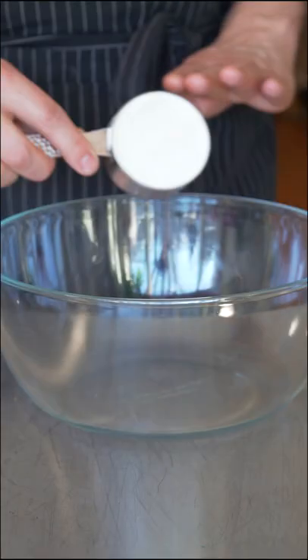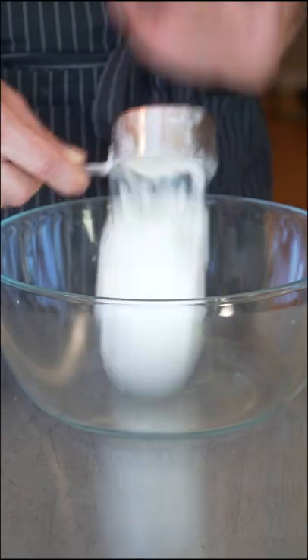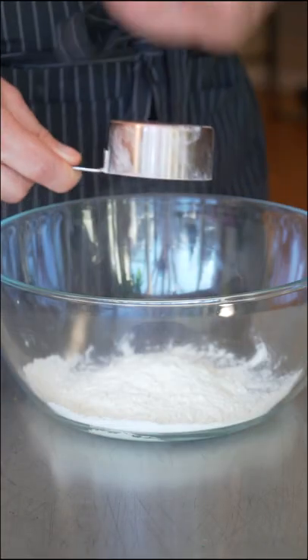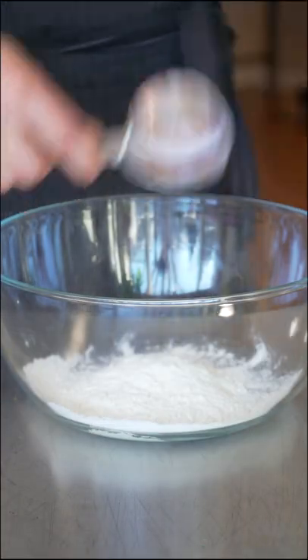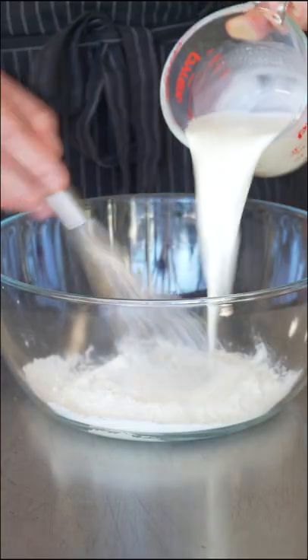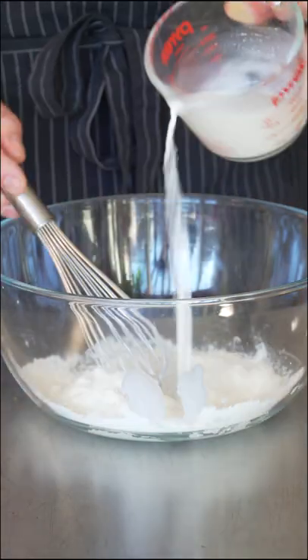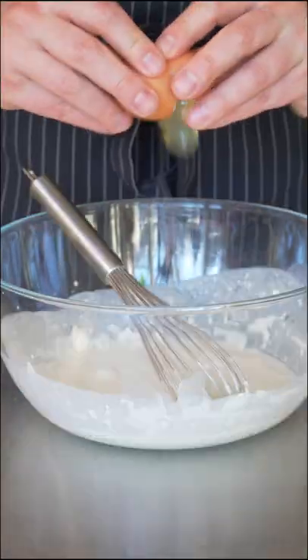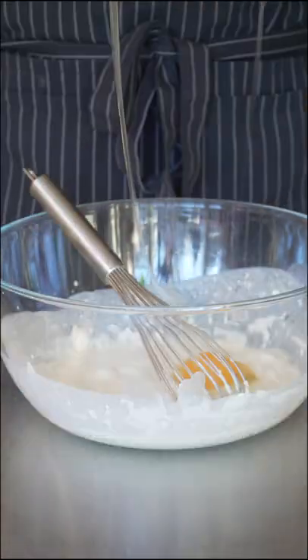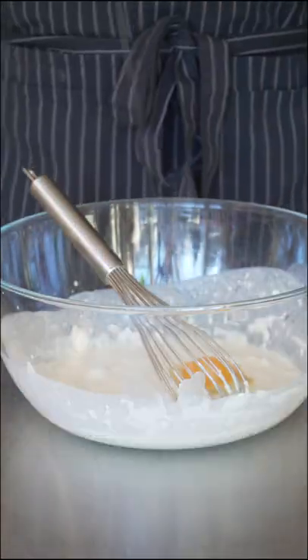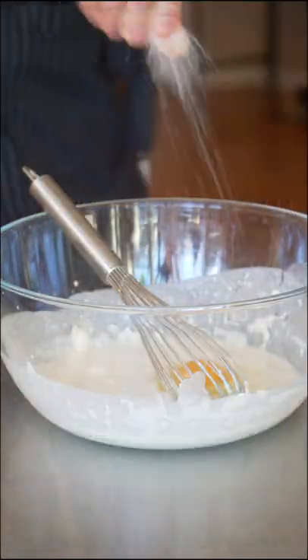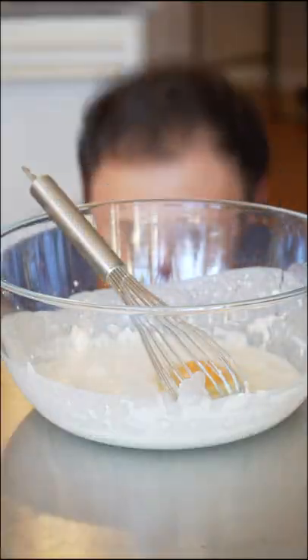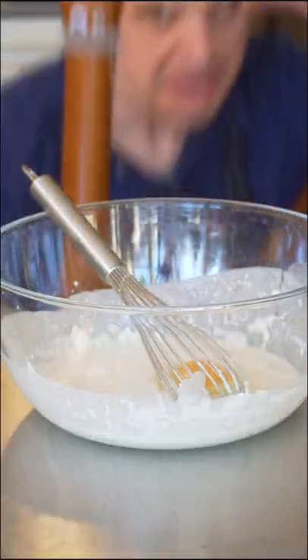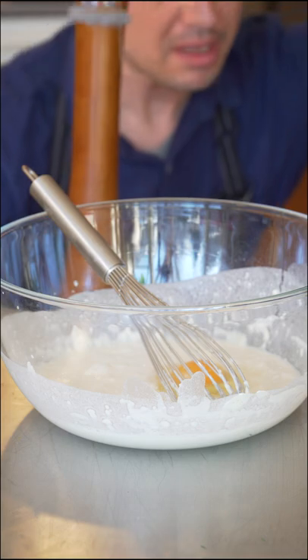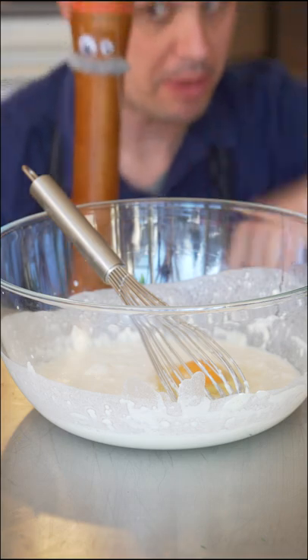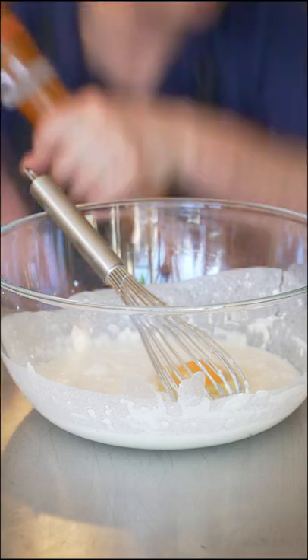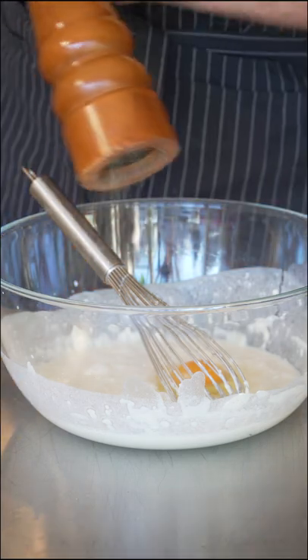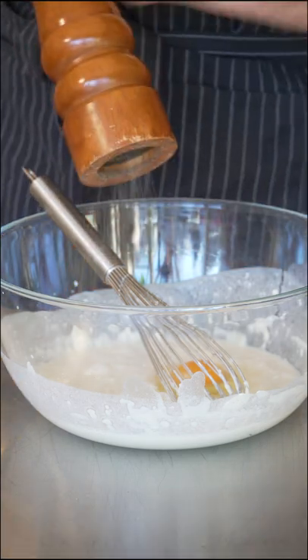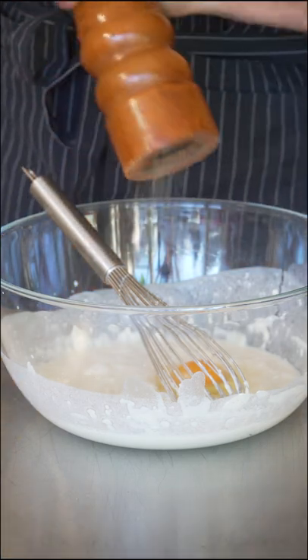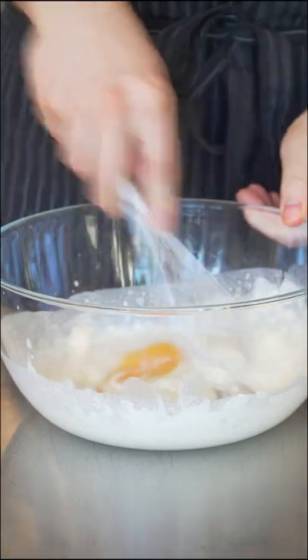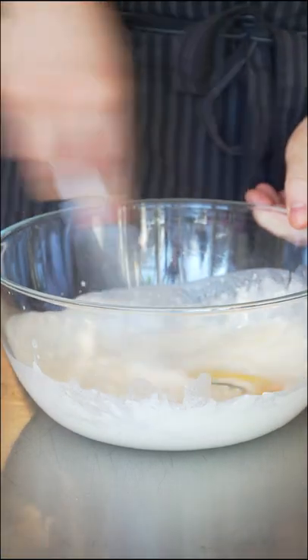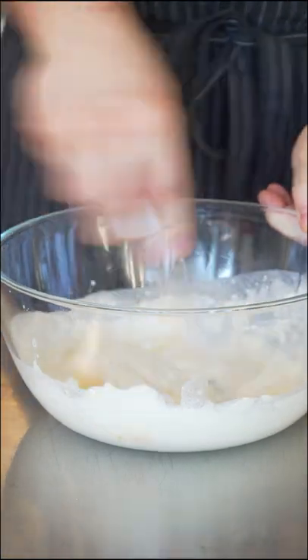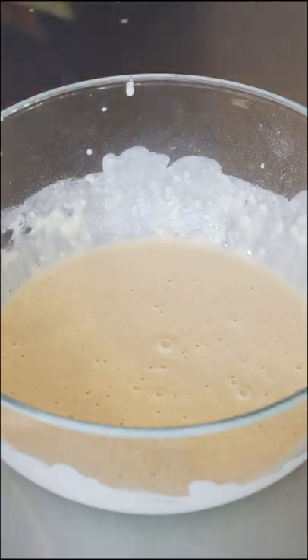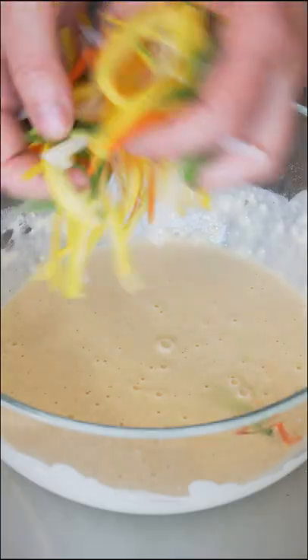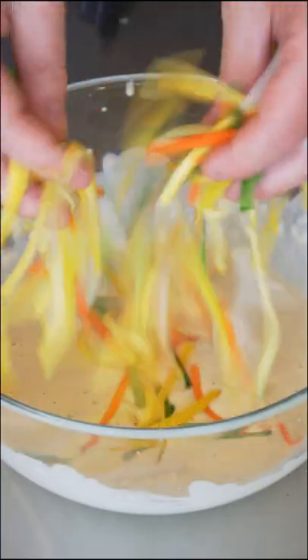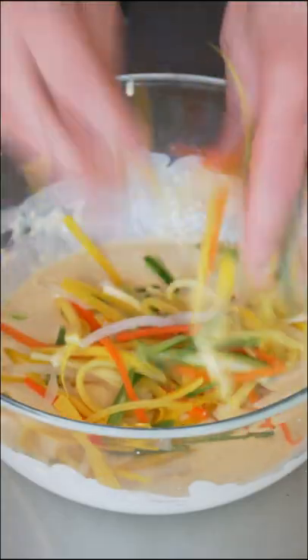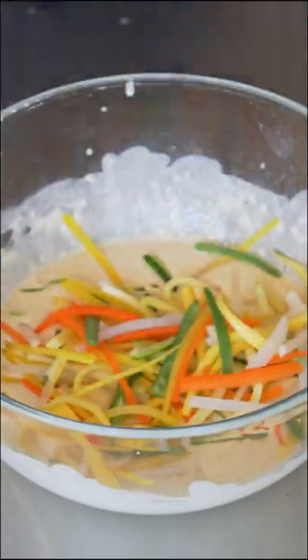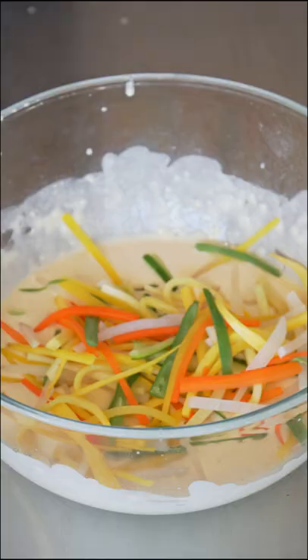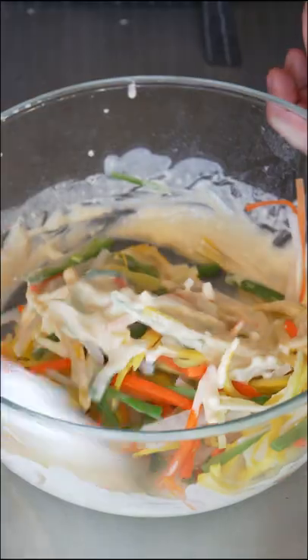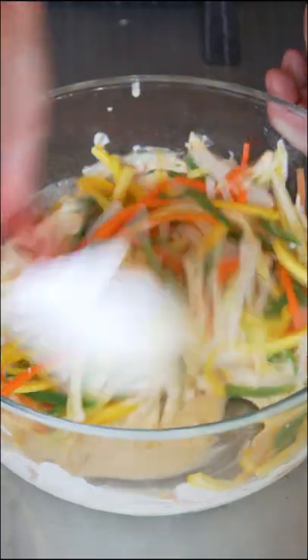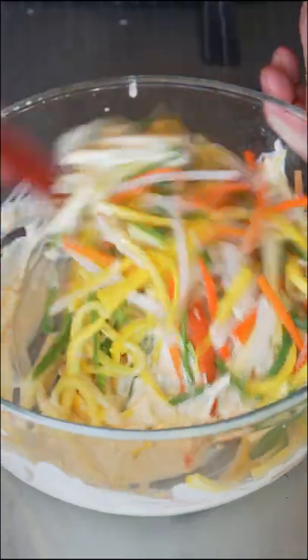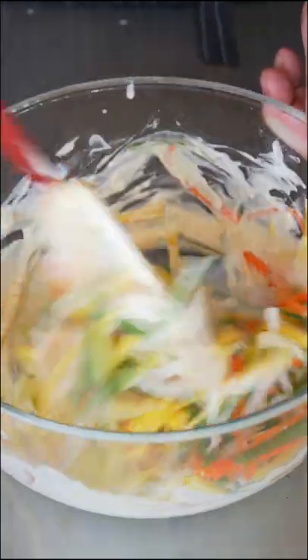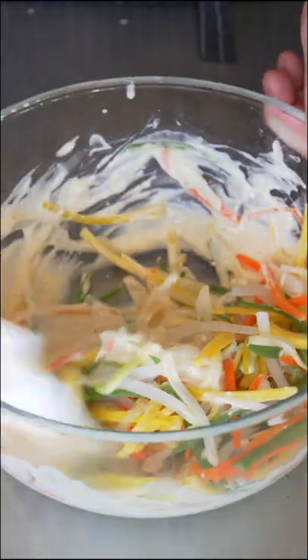Now just all-purpose flour, whole milk, one whole egg, salt, and black pepper. Whisk till smooth. Once the veggies are room temp, add them in. Try not to break these too much.